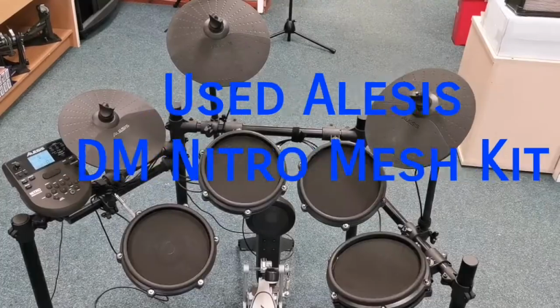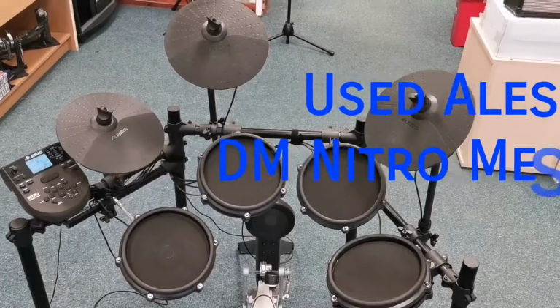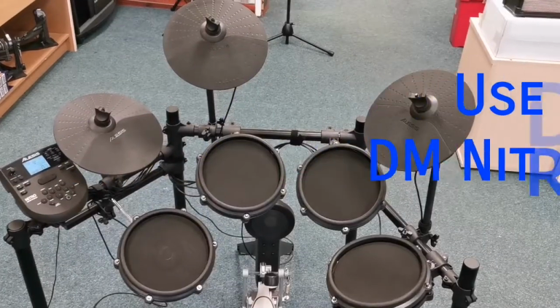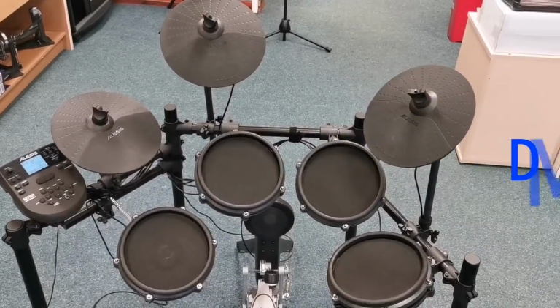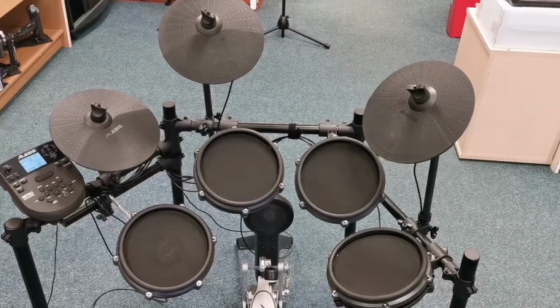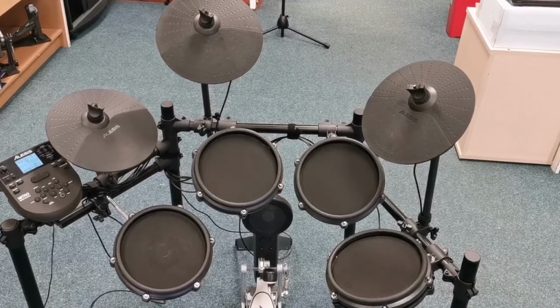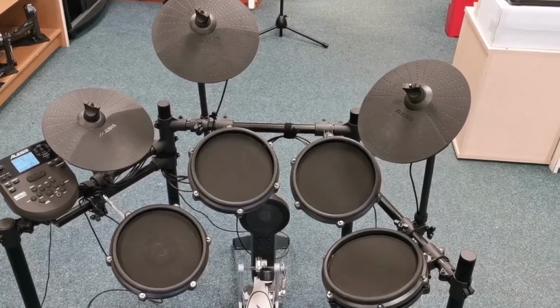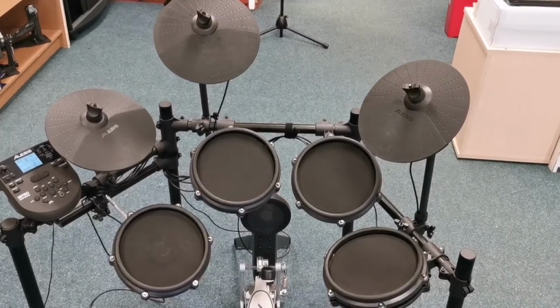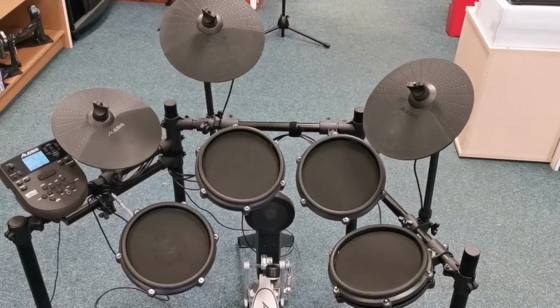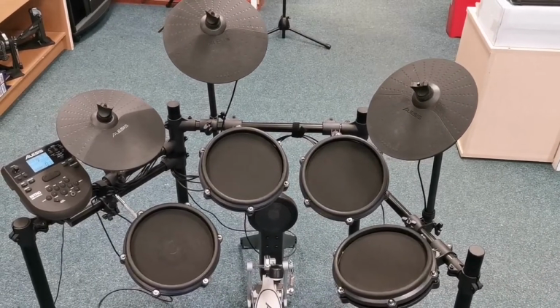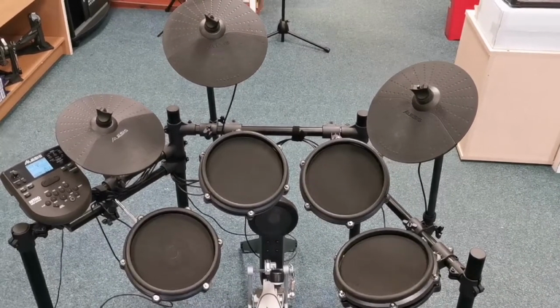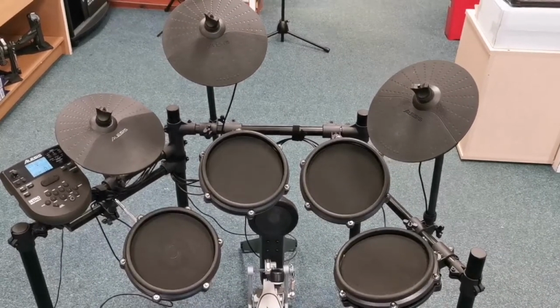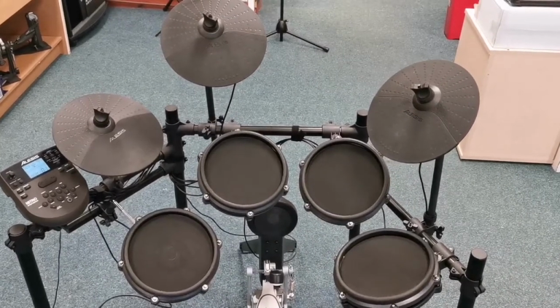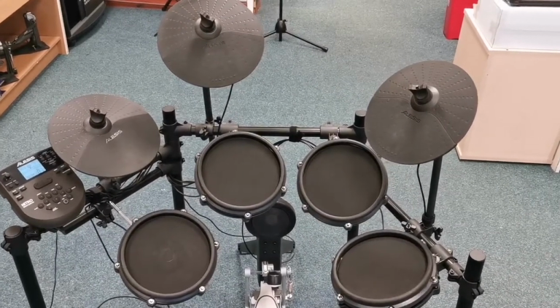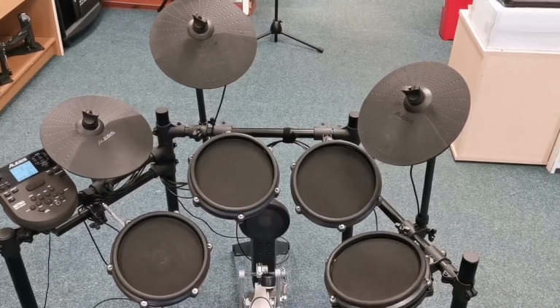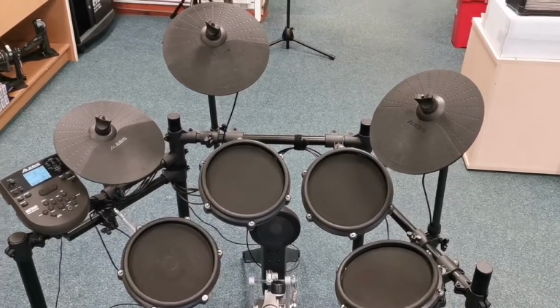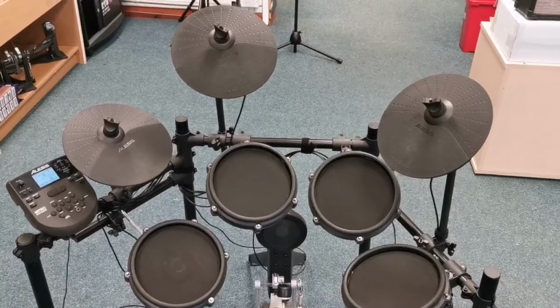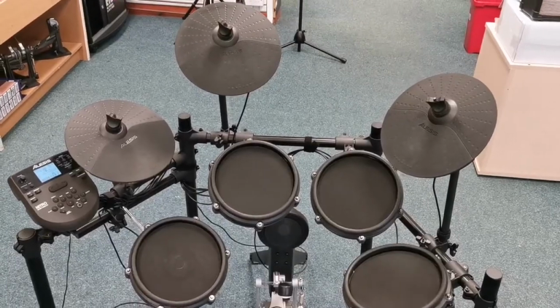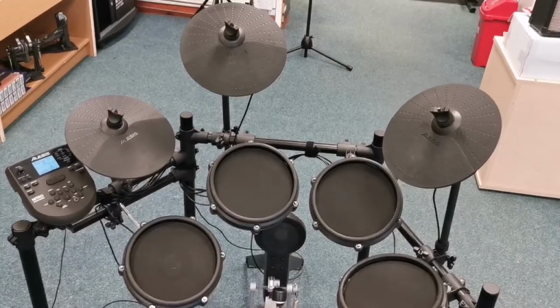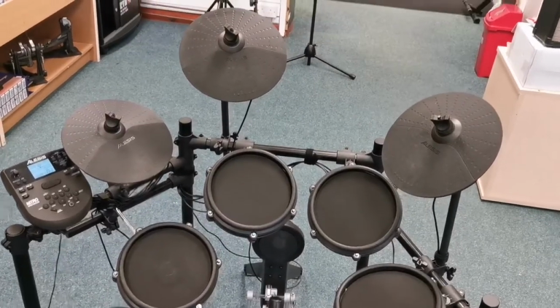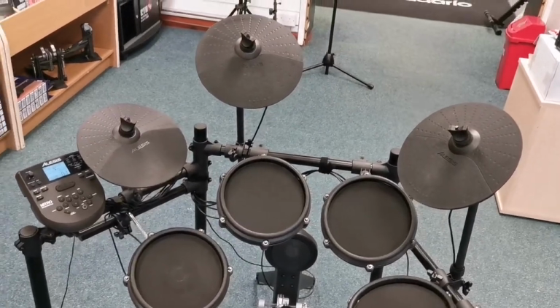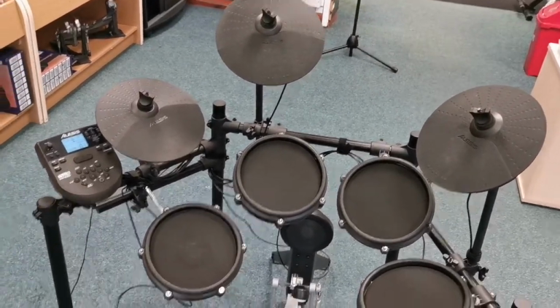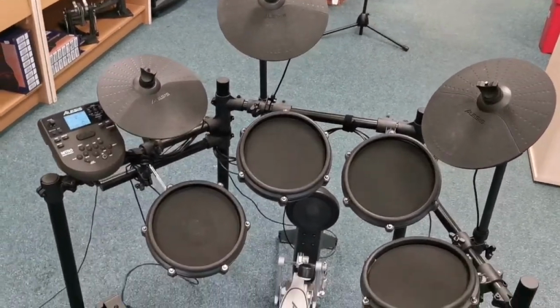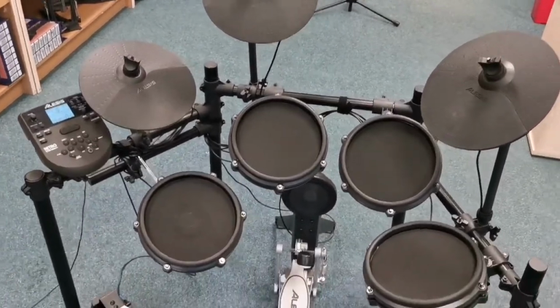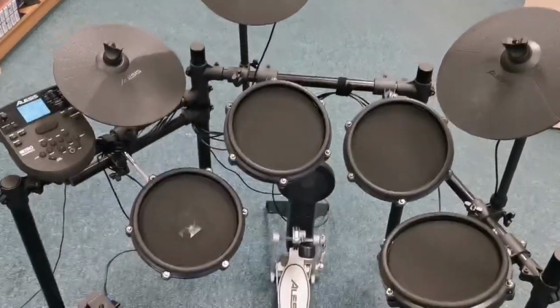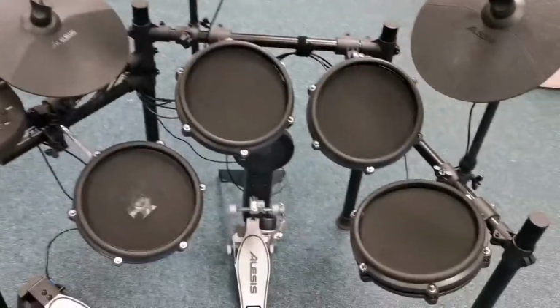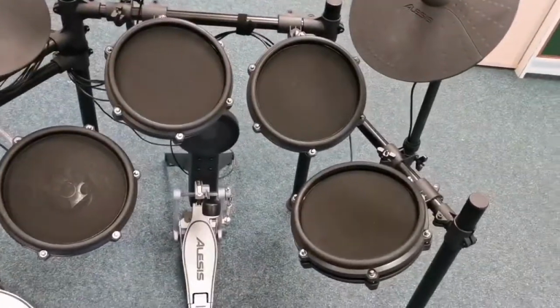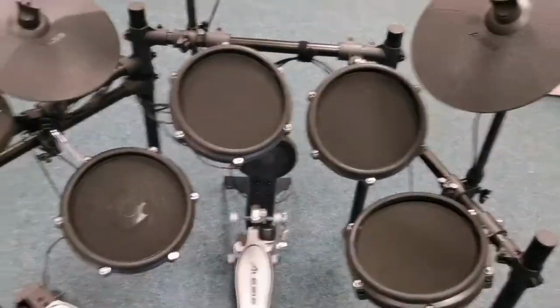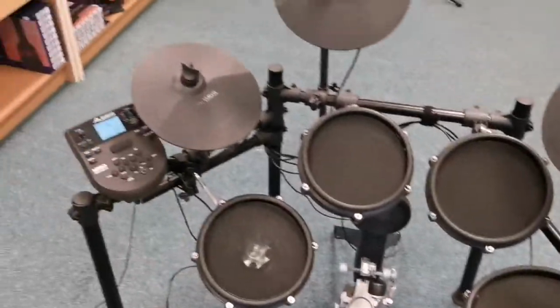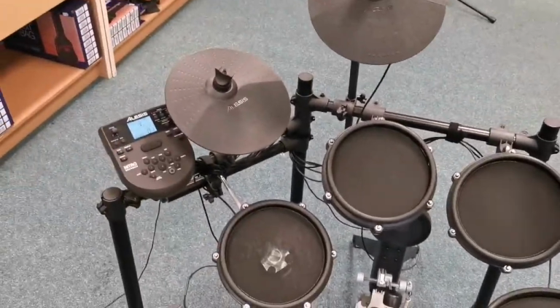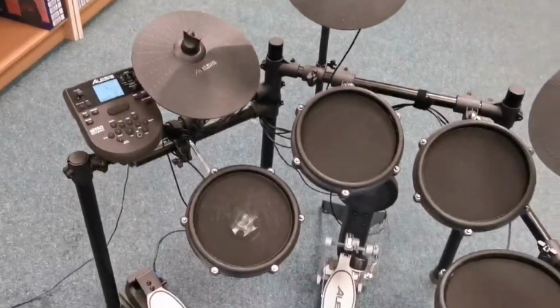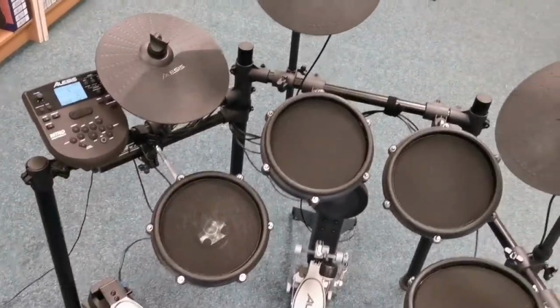Hello, I'm Danny at Rimmer's Music Shop in Blackpool and I'm here today to quickly show you a second-hand drum kit that we've got come into the store. It is an Alesis Nitro Mesh digital drum kit. It's a fantastic little kit.